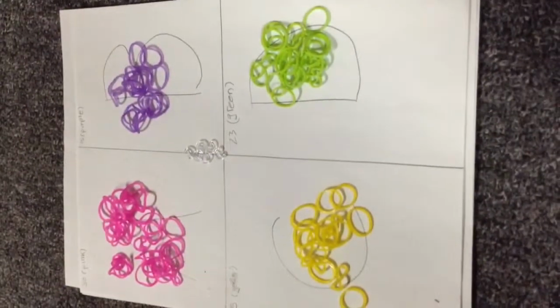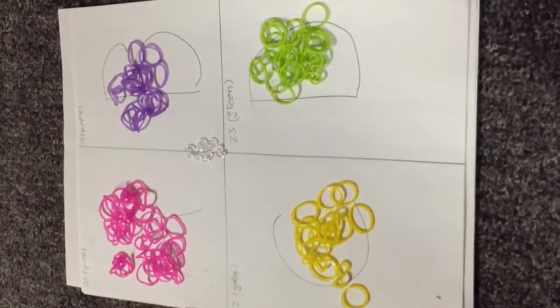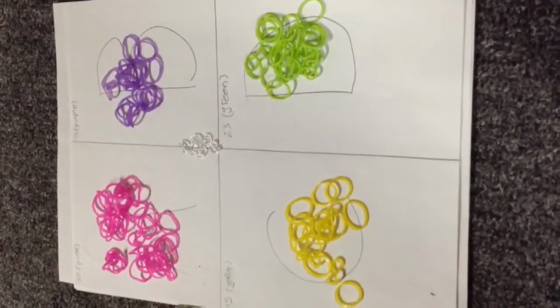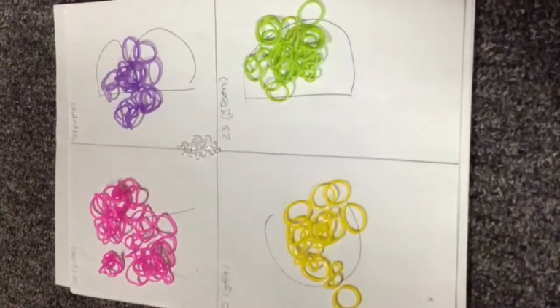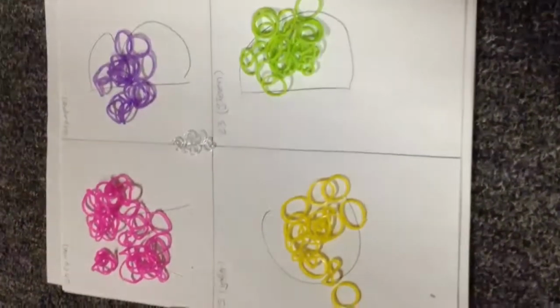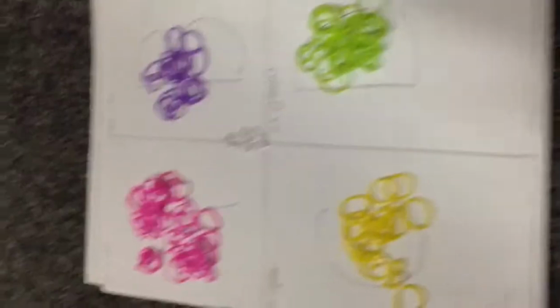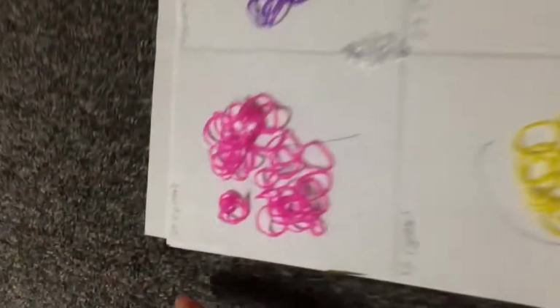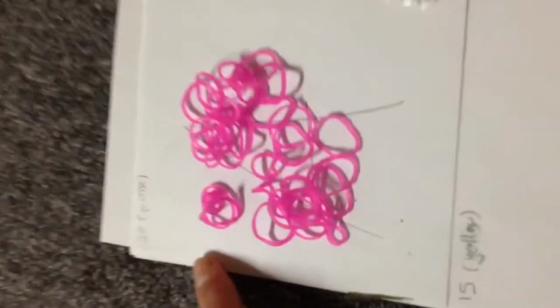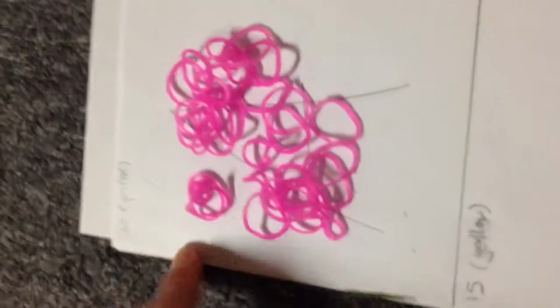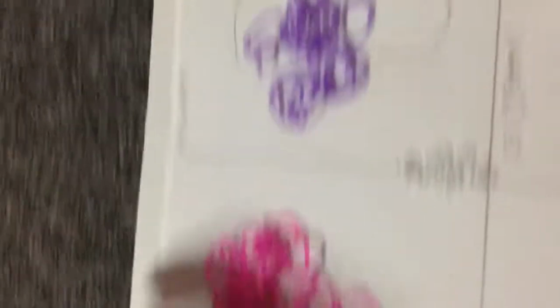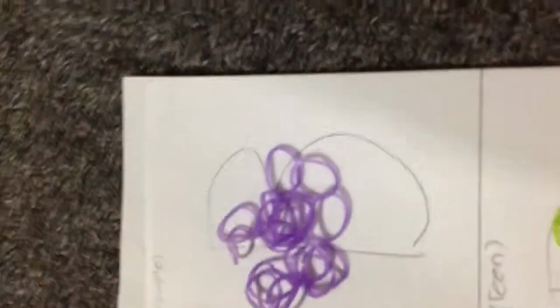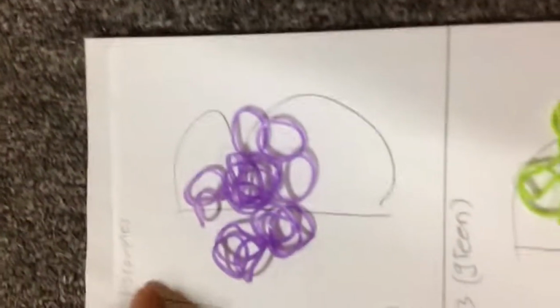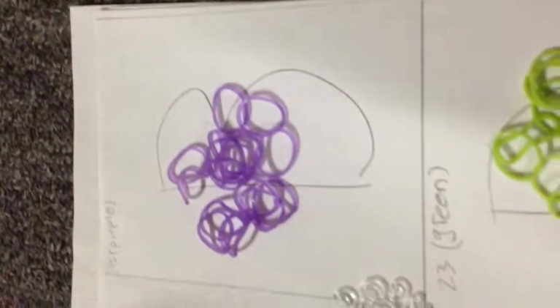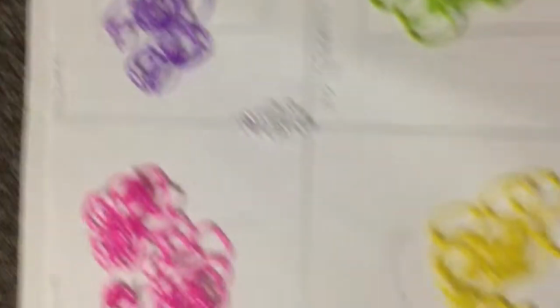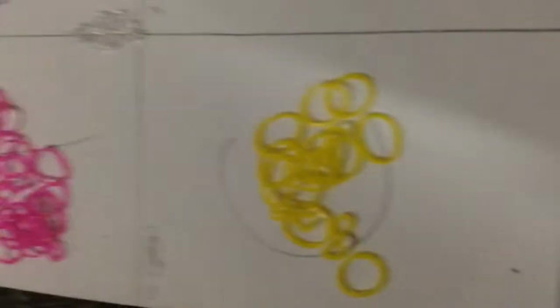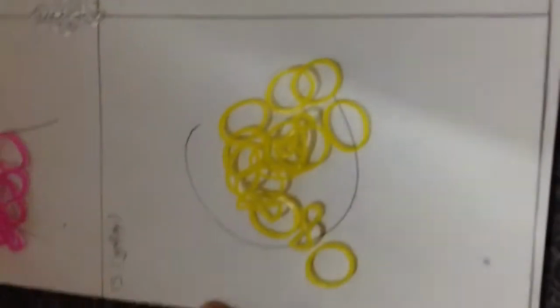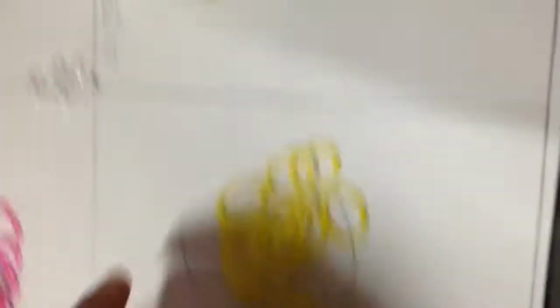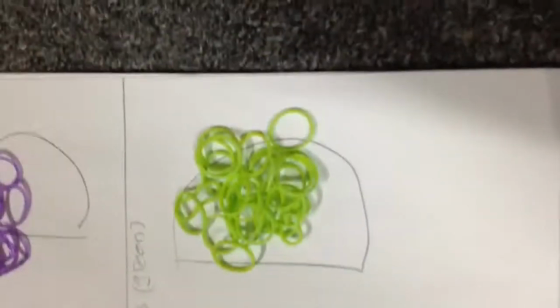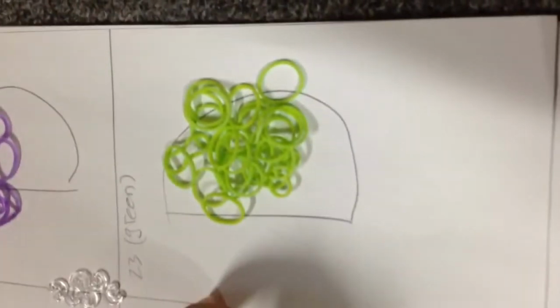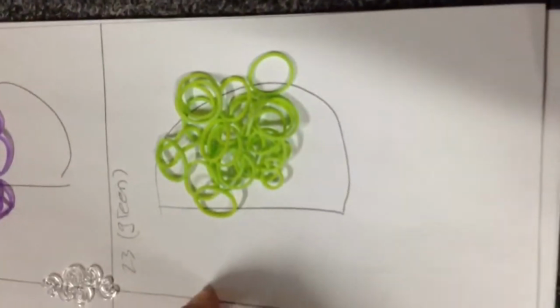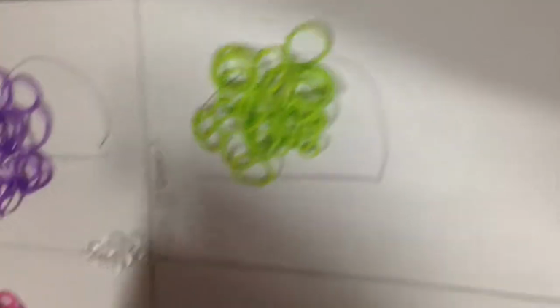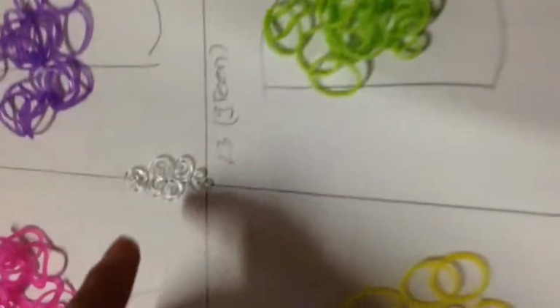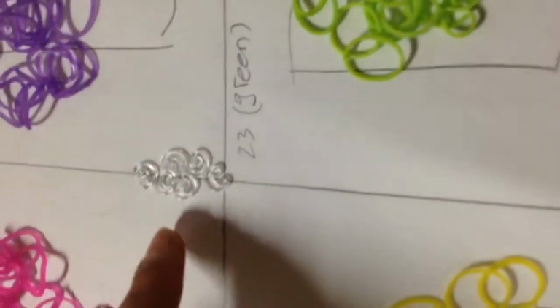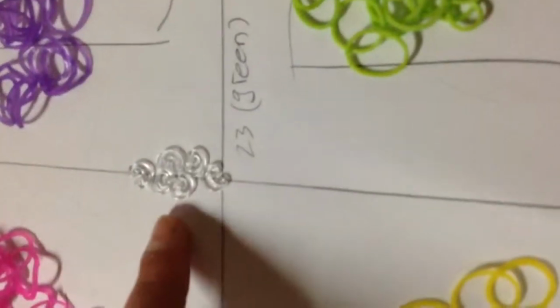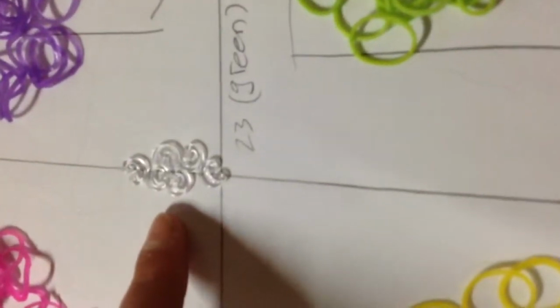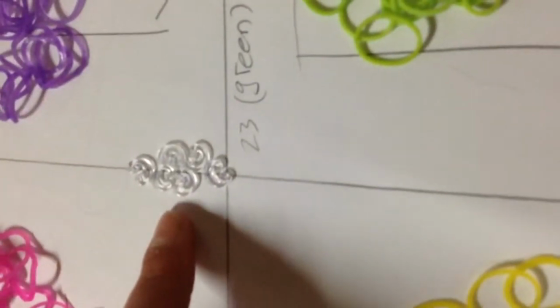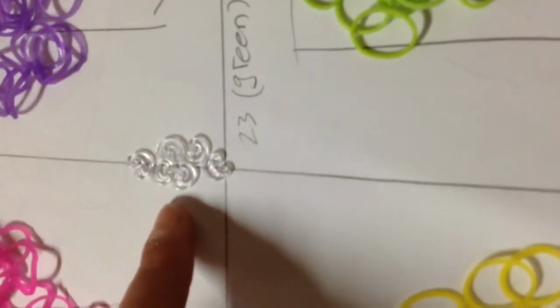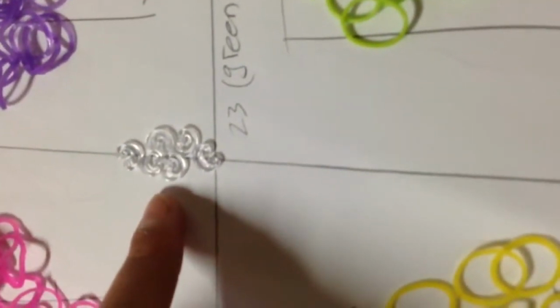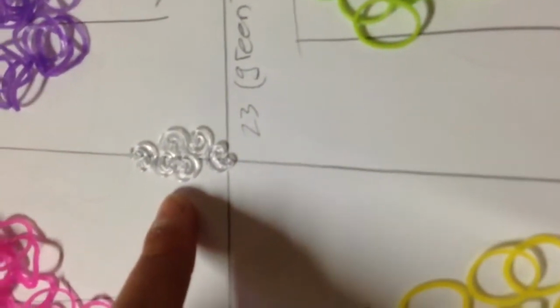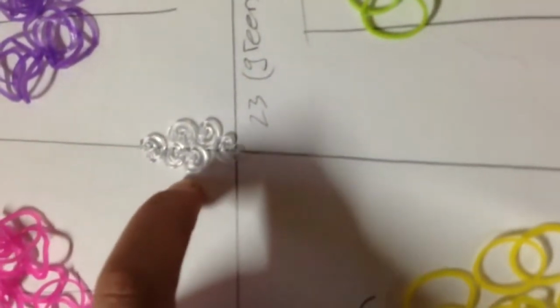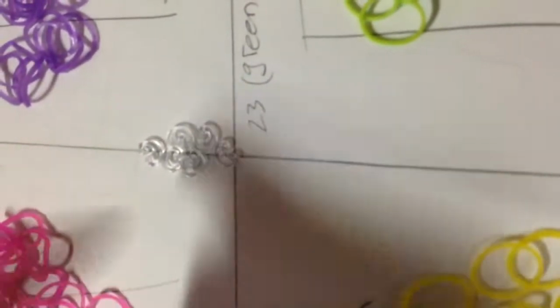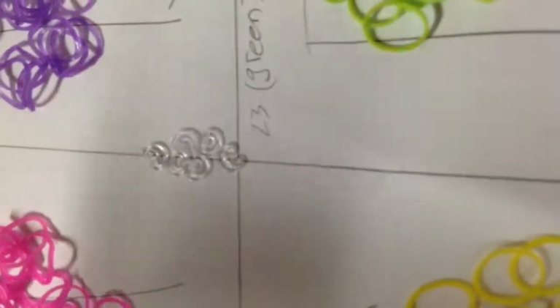The colors we will be using today are 30 pink, 15 purple, 15 yellow, and 23 green. You will also need 6 c-clips — 5 for the petals and 1 for the bracelet.